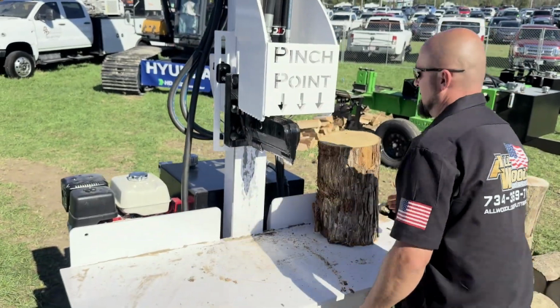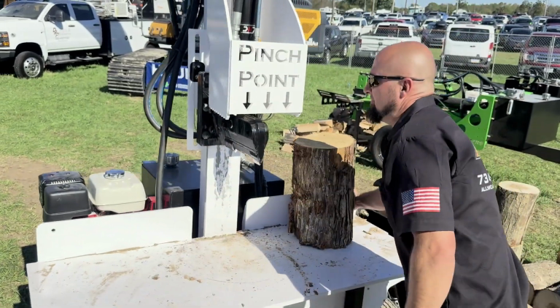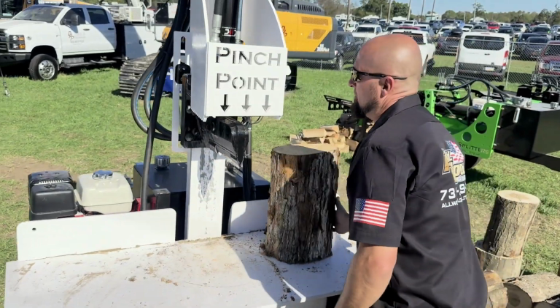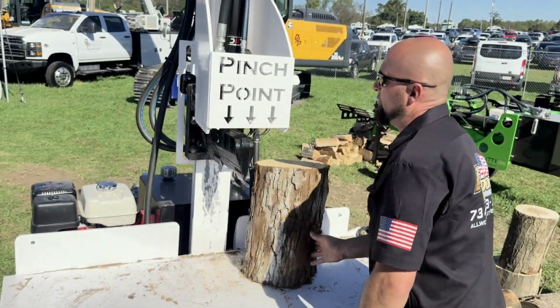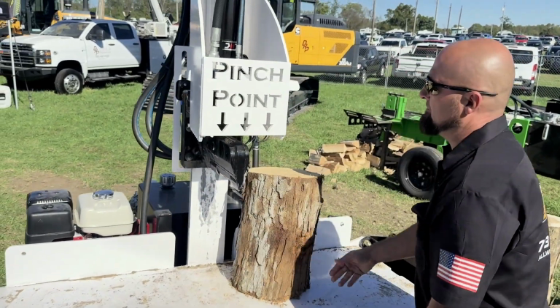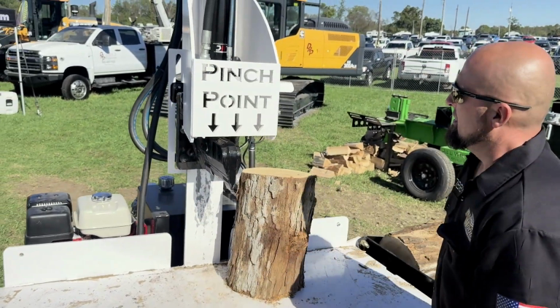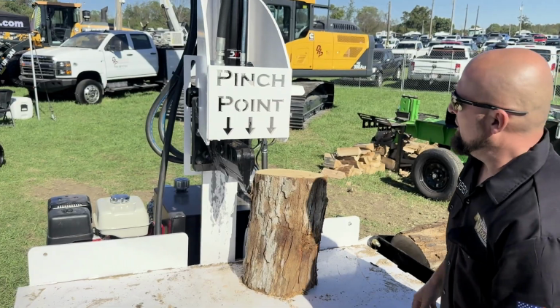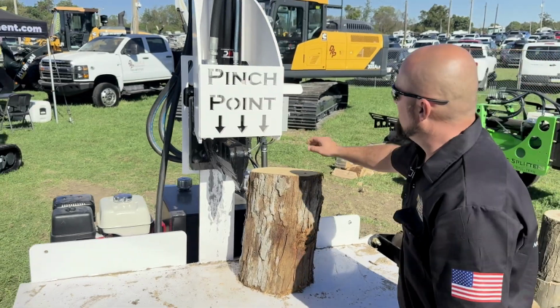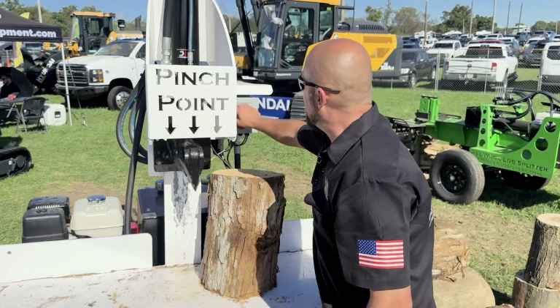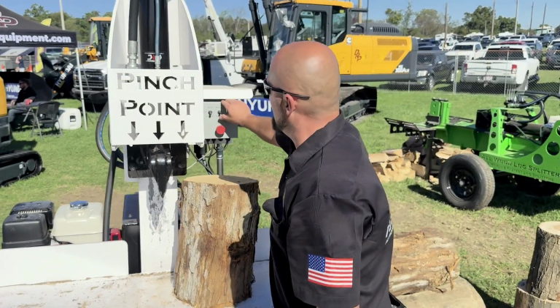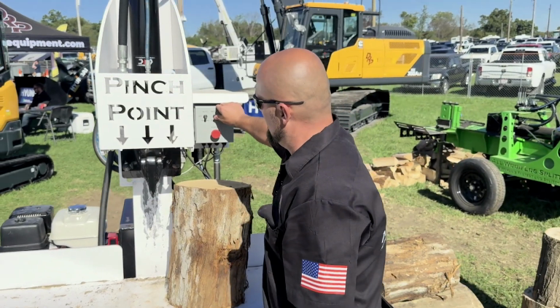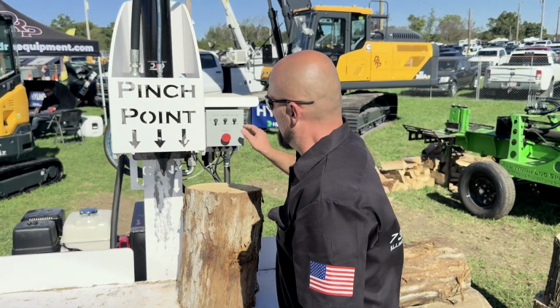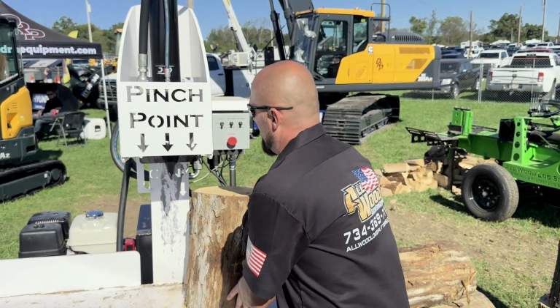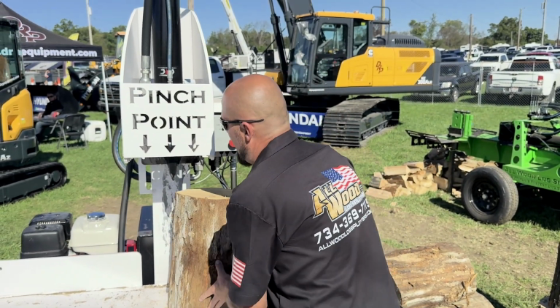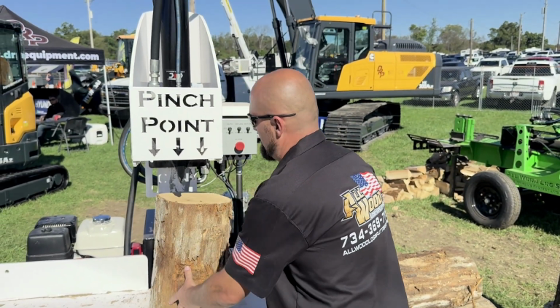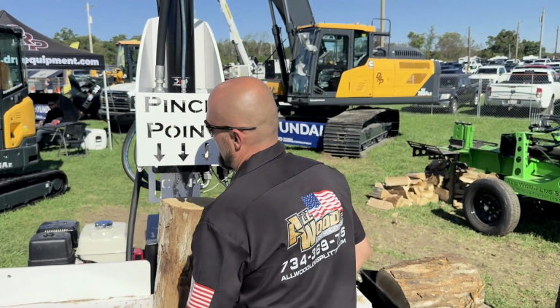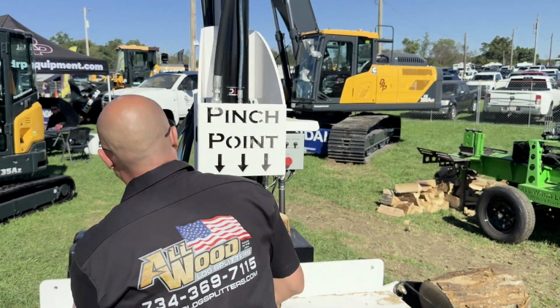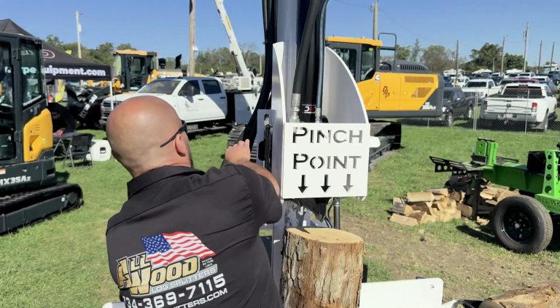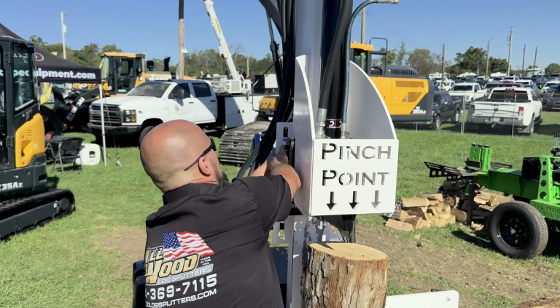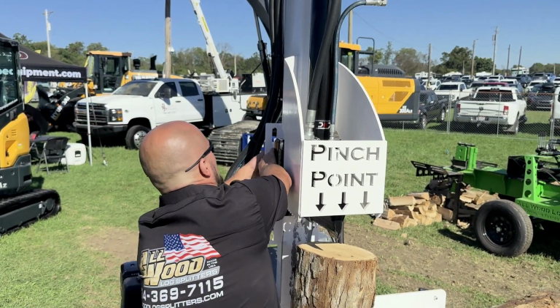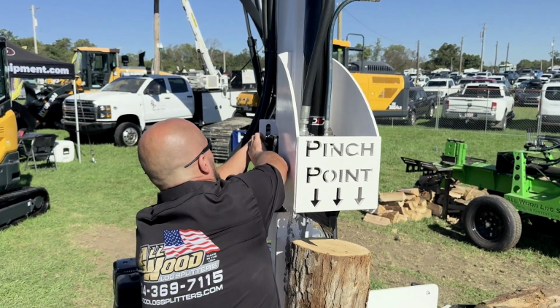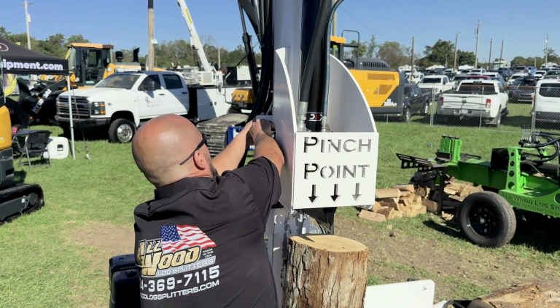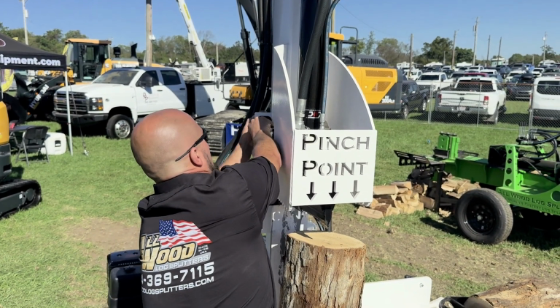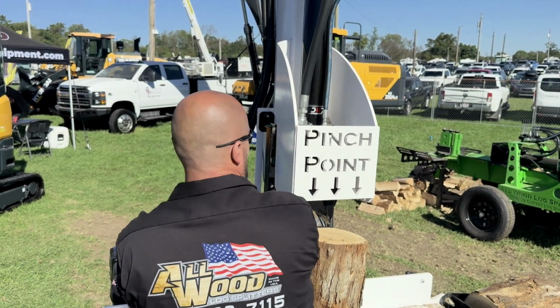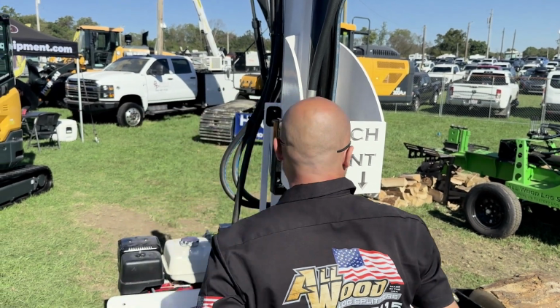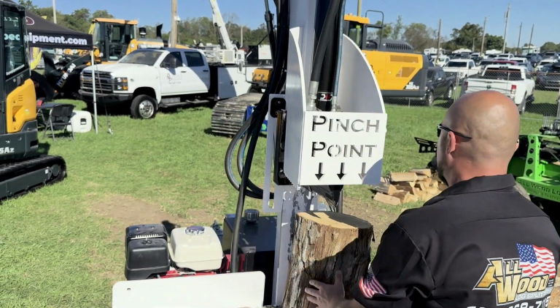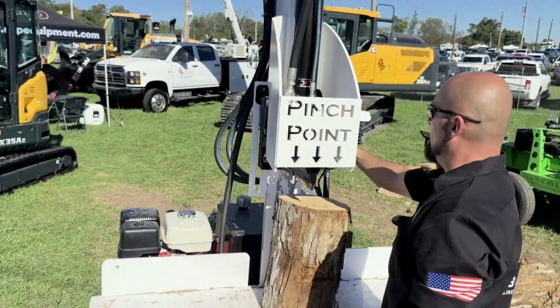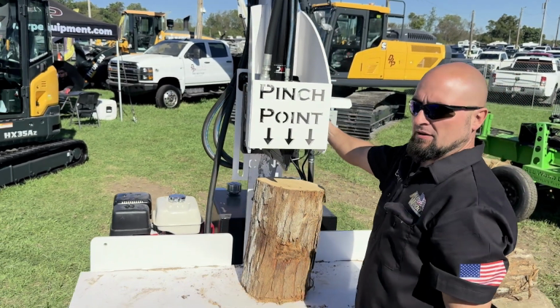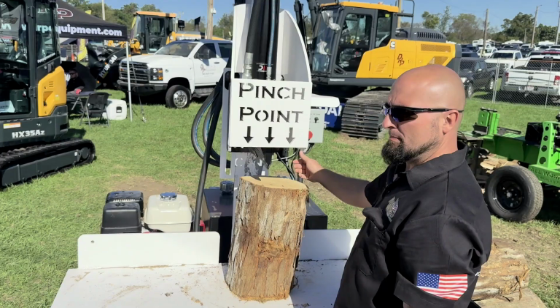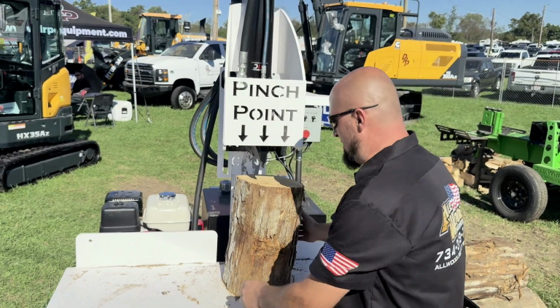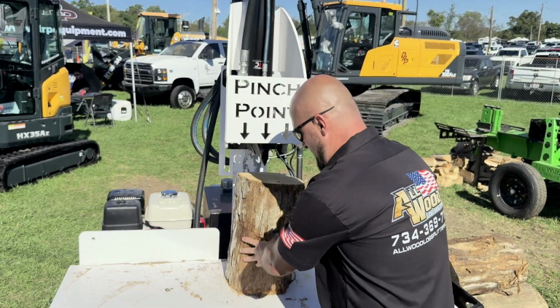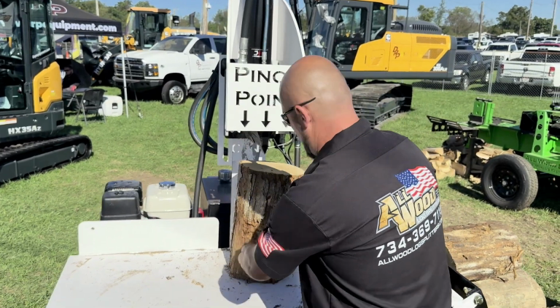Now we have a smaller piece of wood. All we do is put it back in manual, put it where we want it, move your proxy switch to the top bolt a little bit more, crack it back on, back into auto.